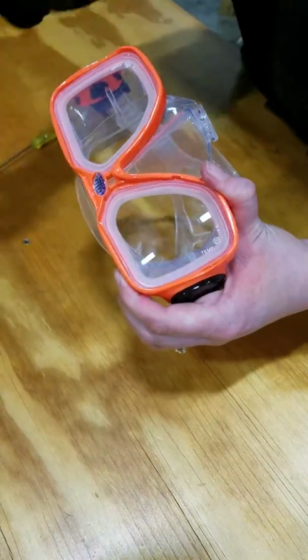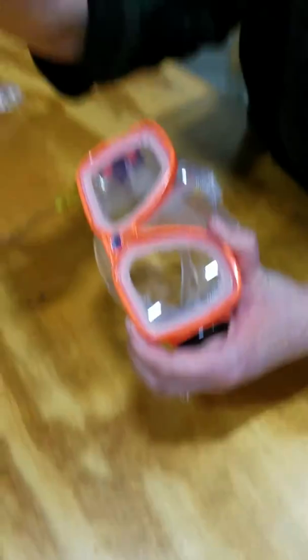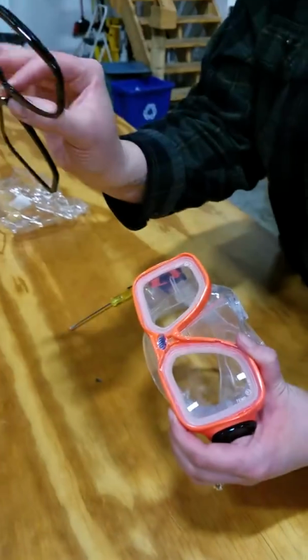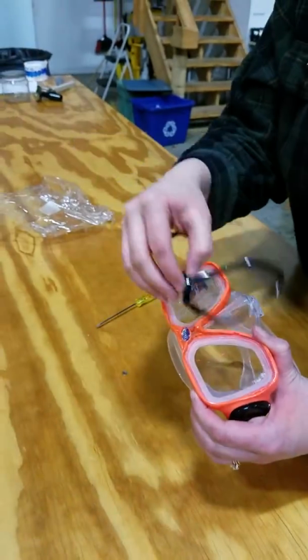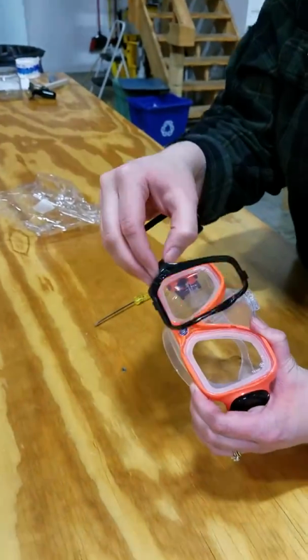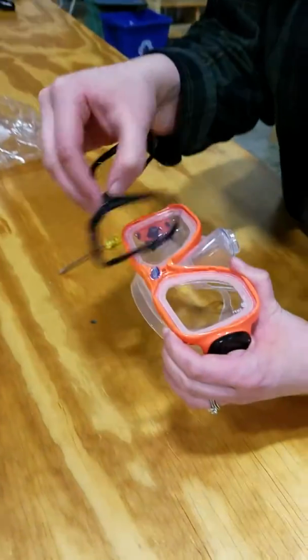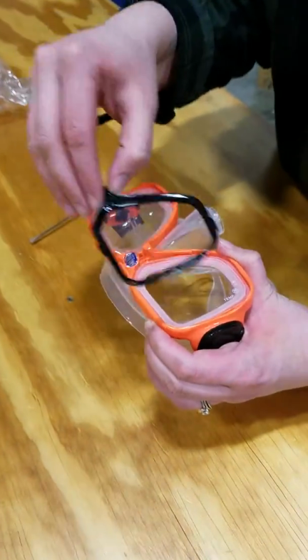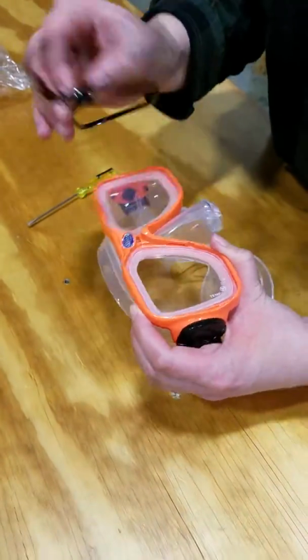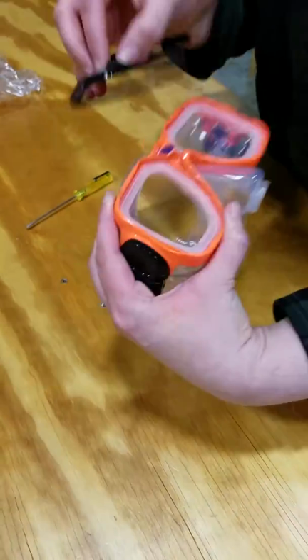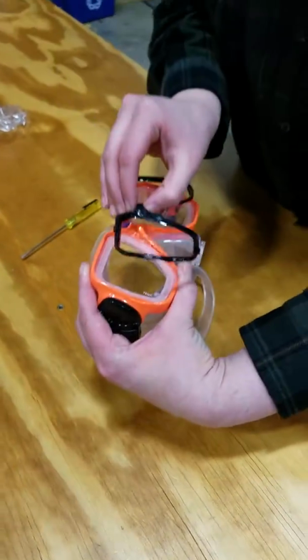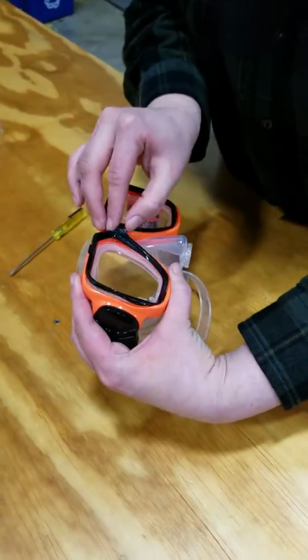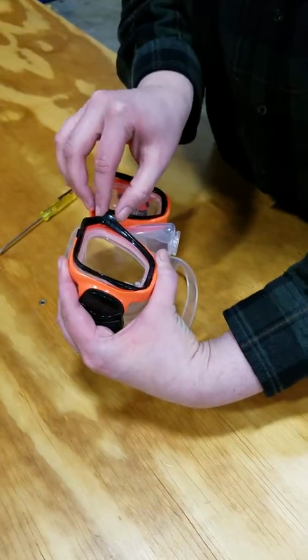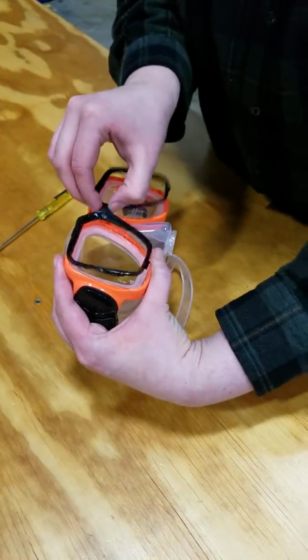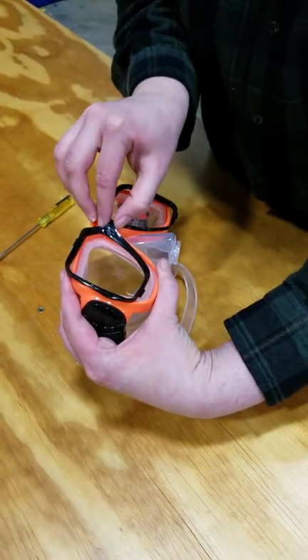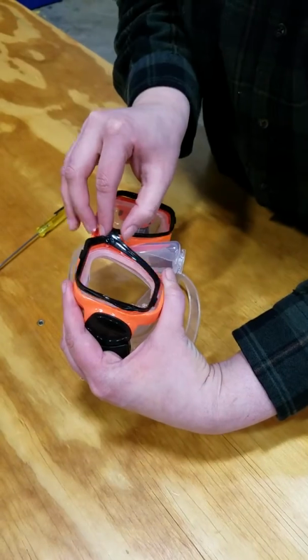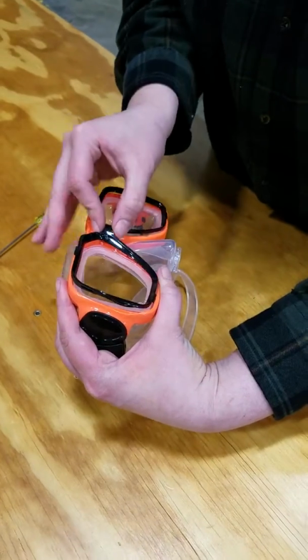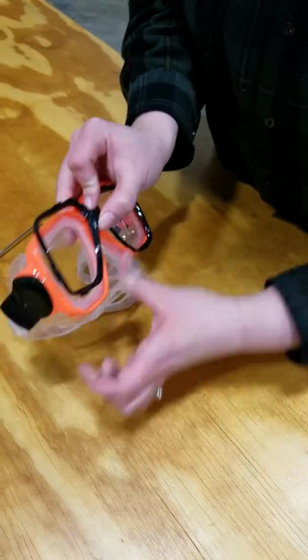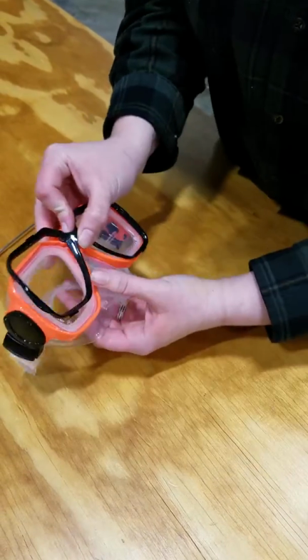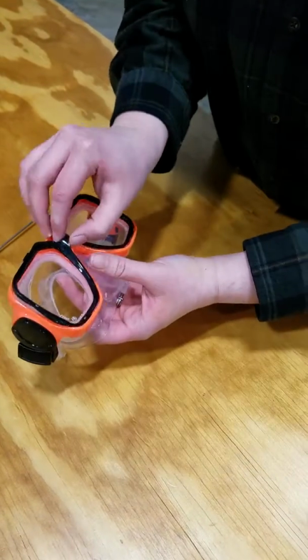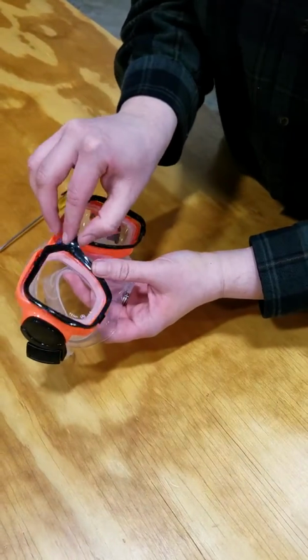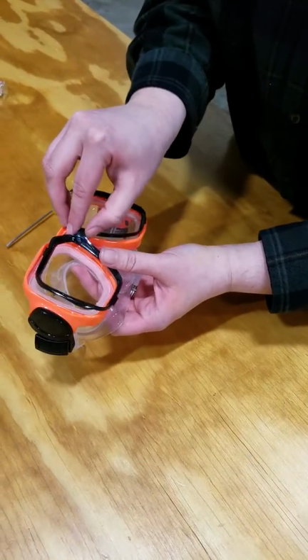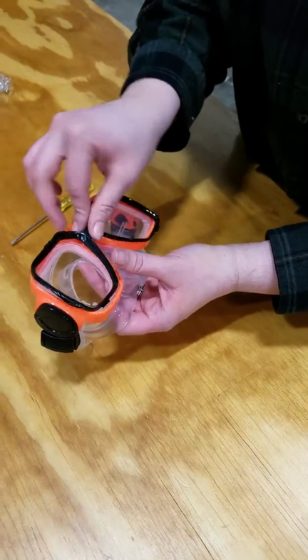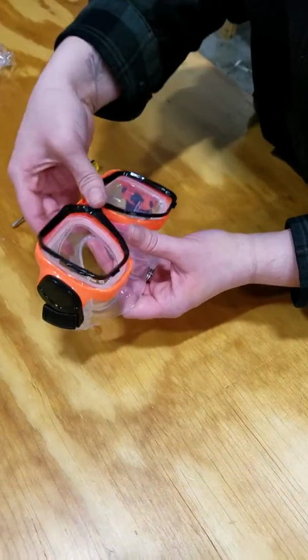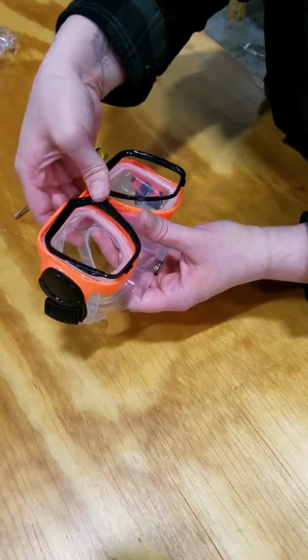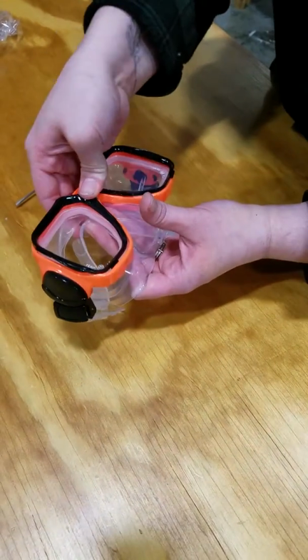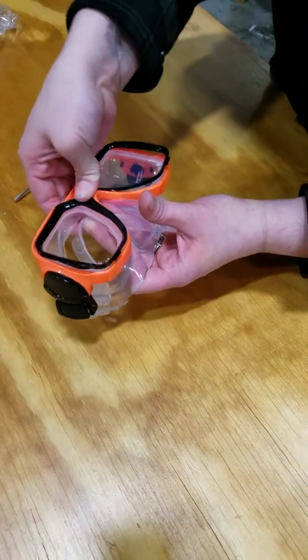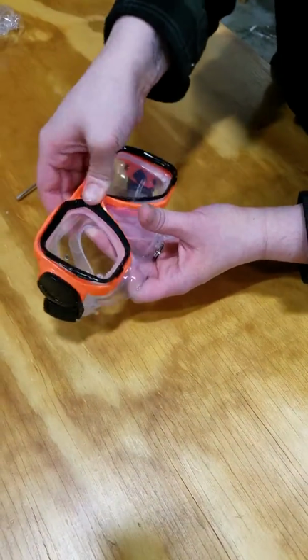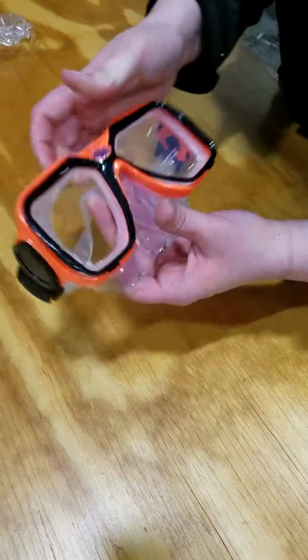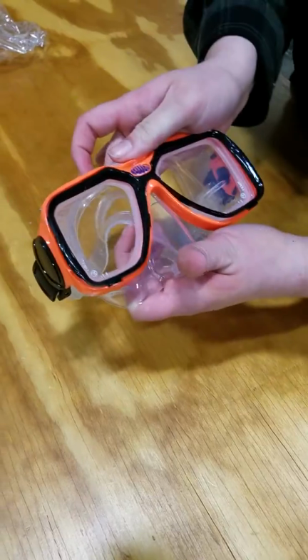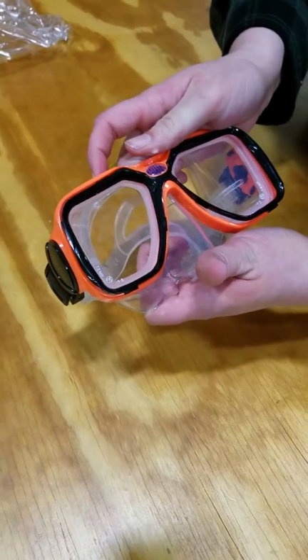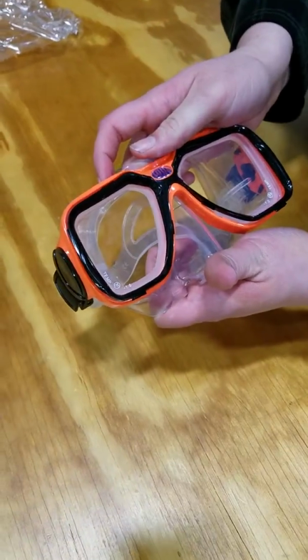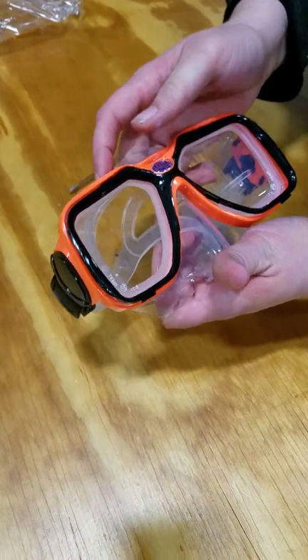You're going to take your black outline and push it back in. Now this is kind of the hard part. You're going to start in the middle and push it. You'll hear an audible pop for all of those.